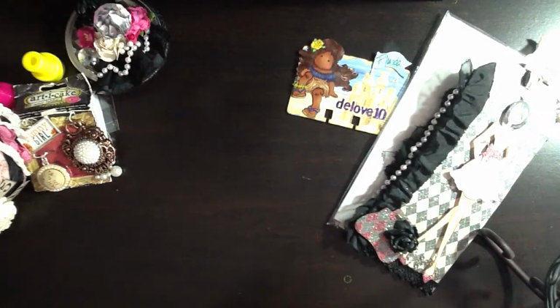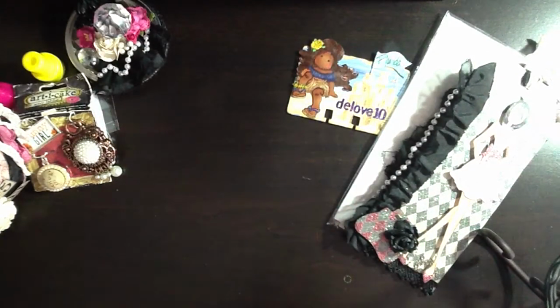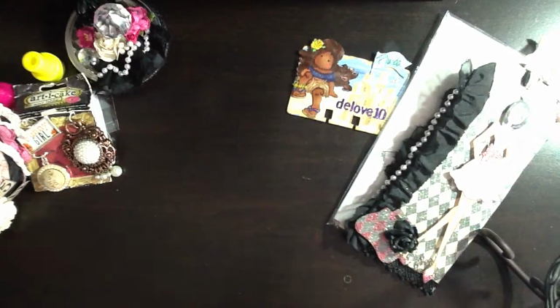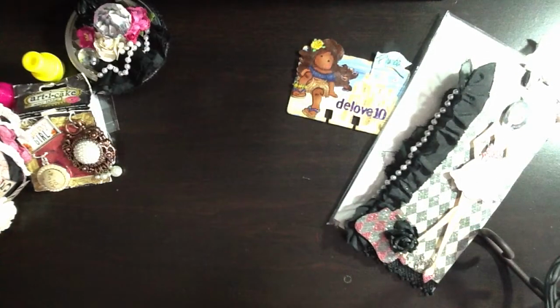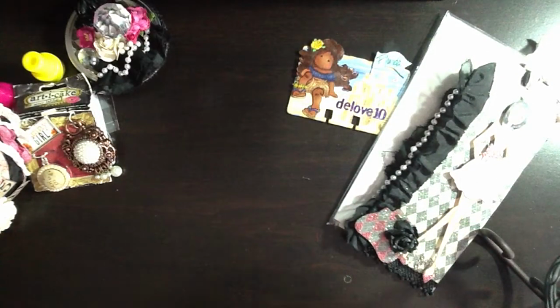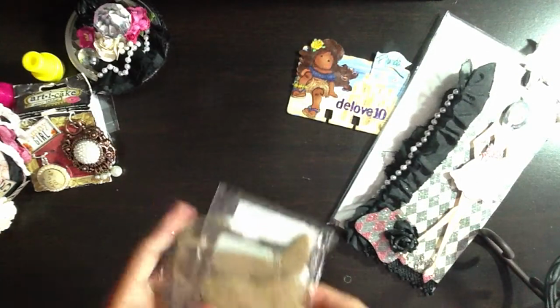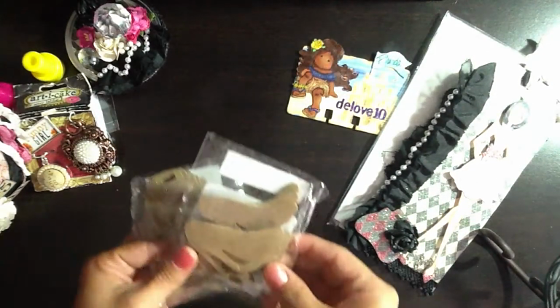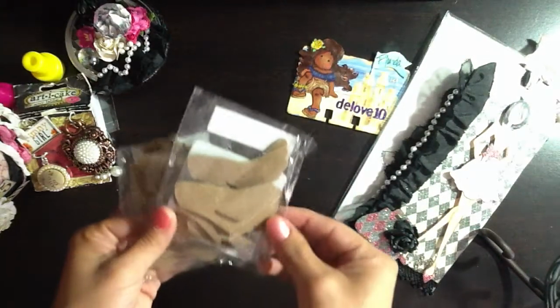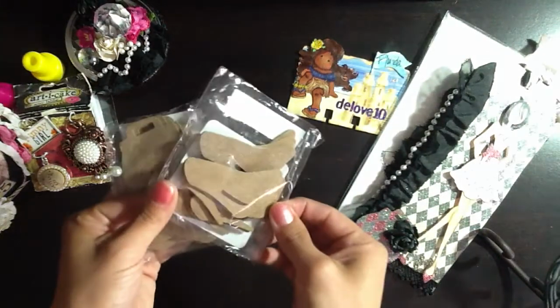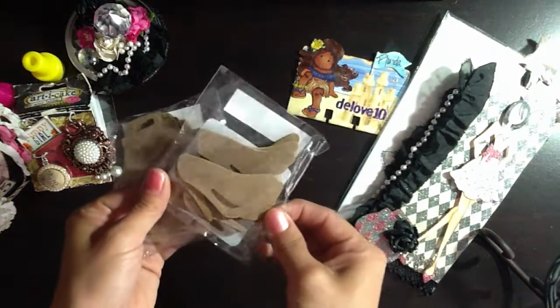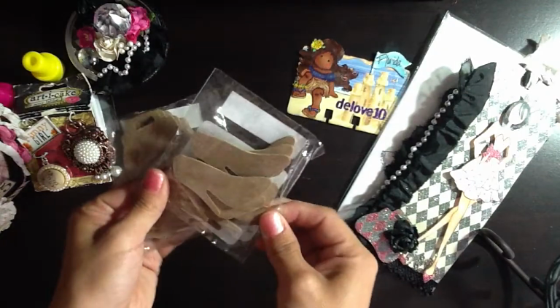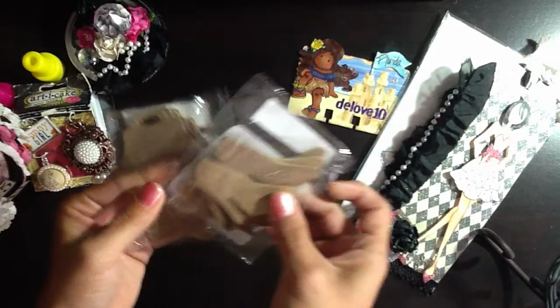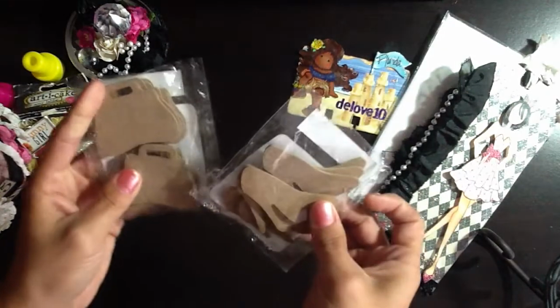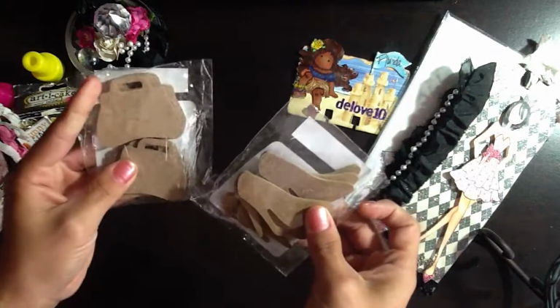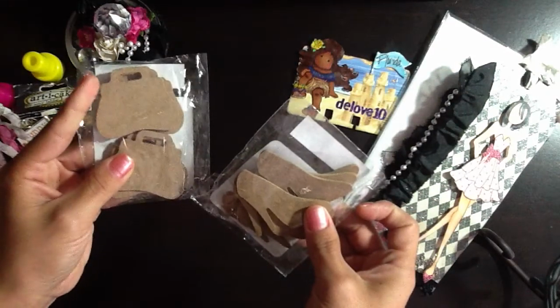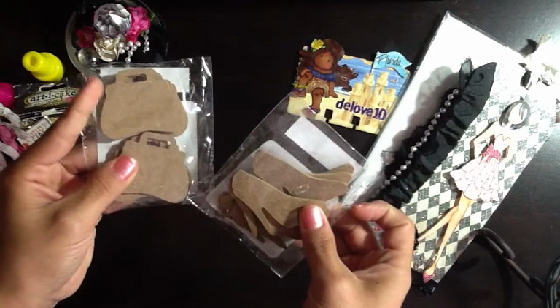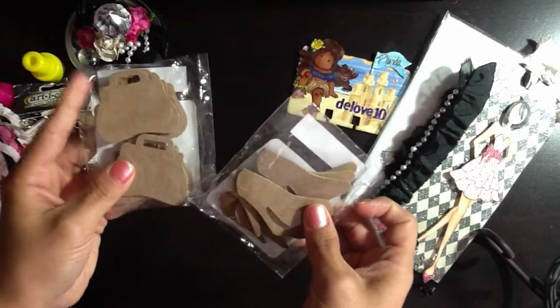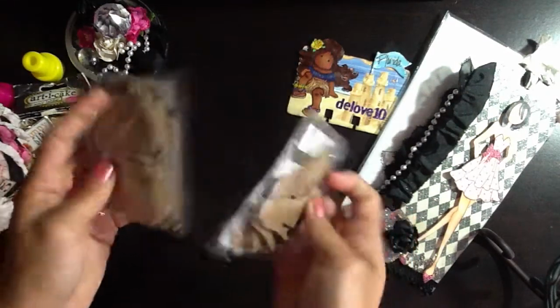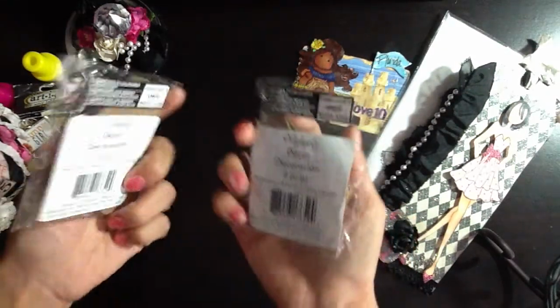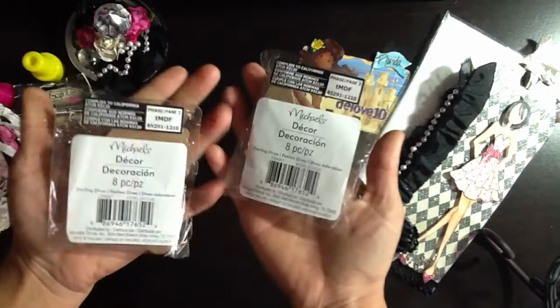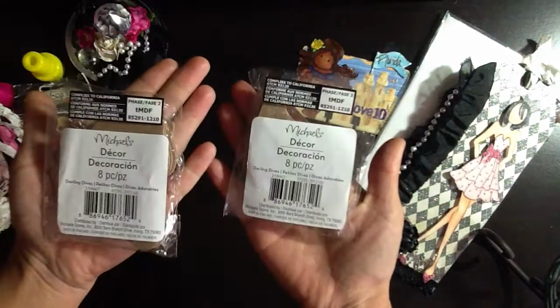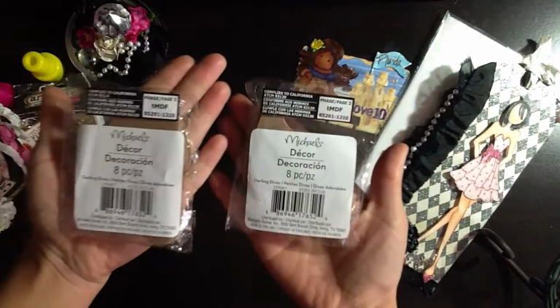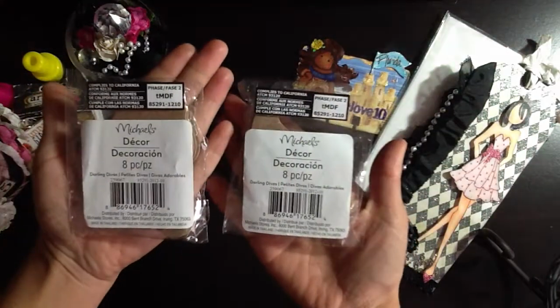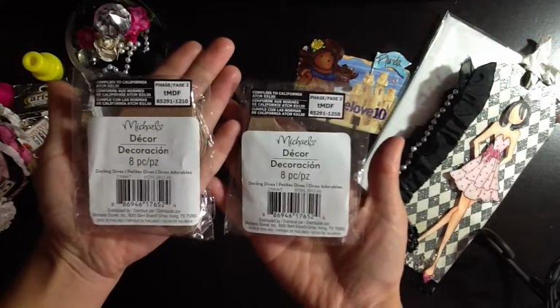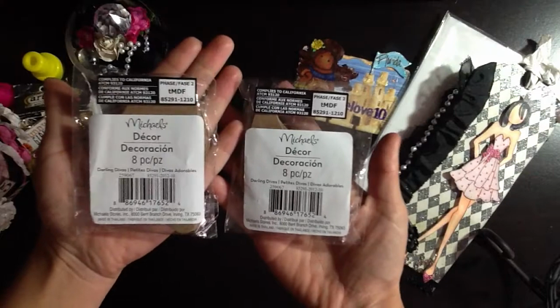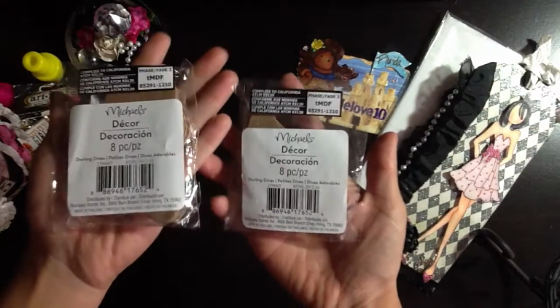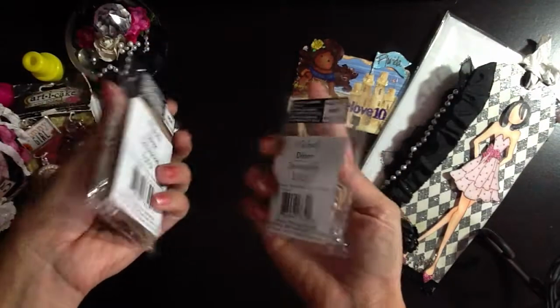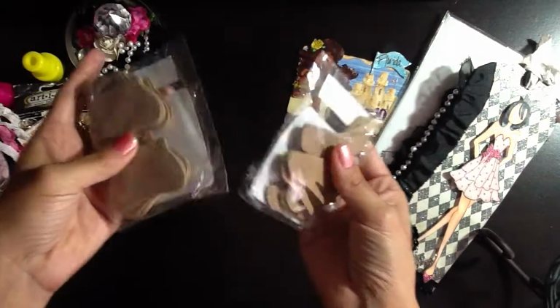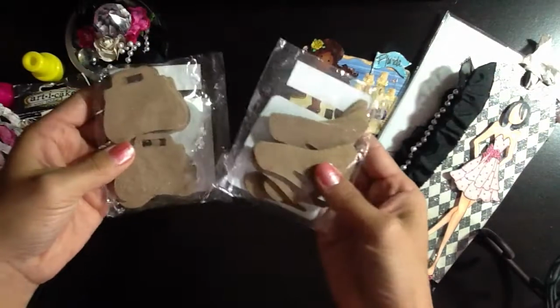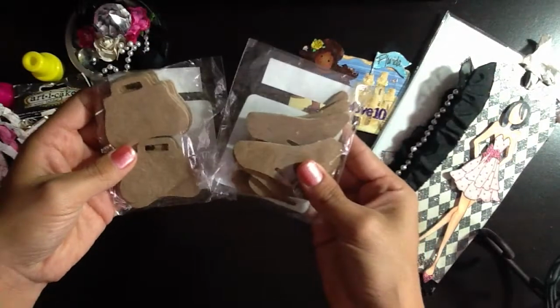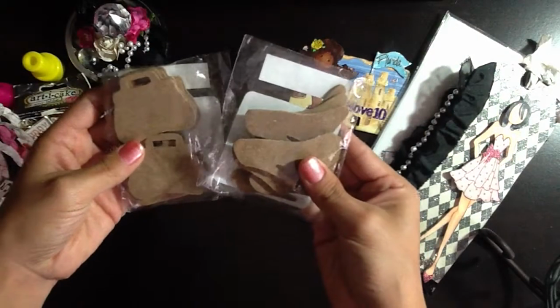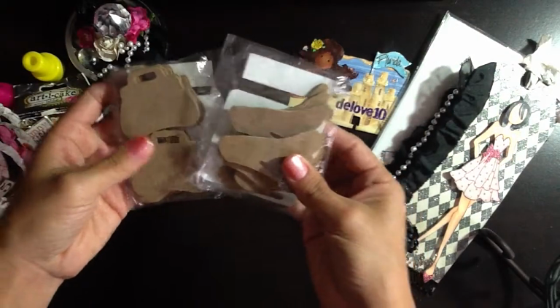She sent some chipboard heels and purses, and these are from Michaels. I haven't seen them at my Michaels yet. Thanks for those, D. They're very, very cute.